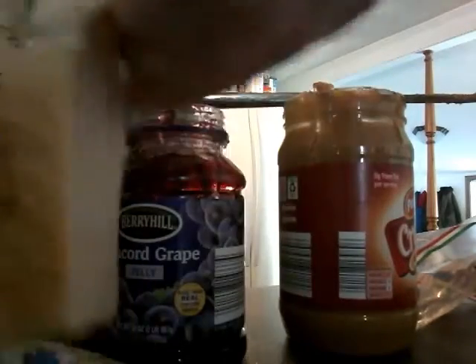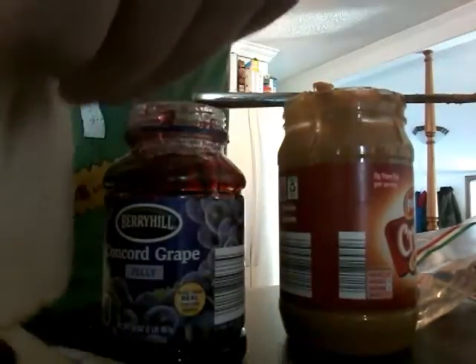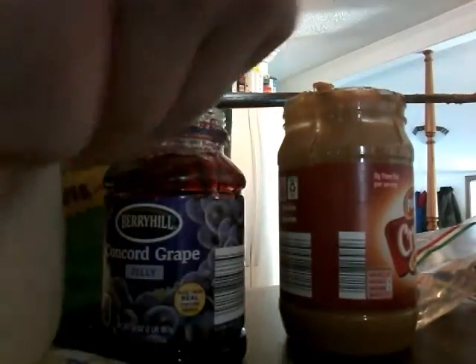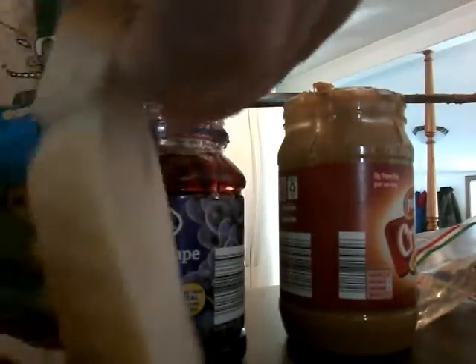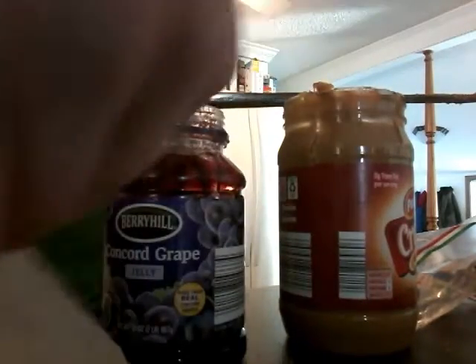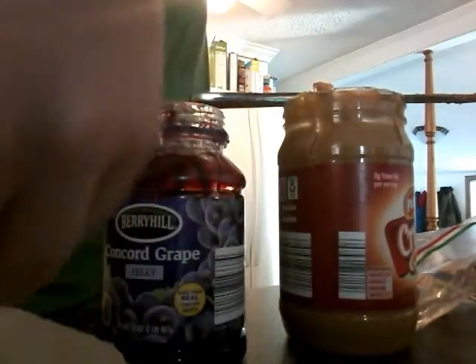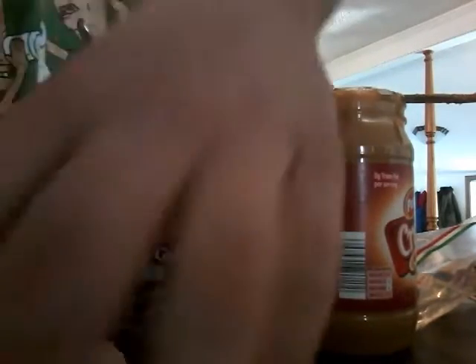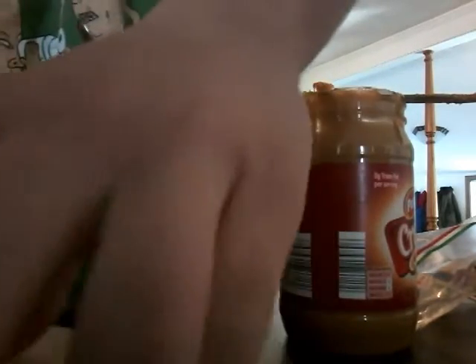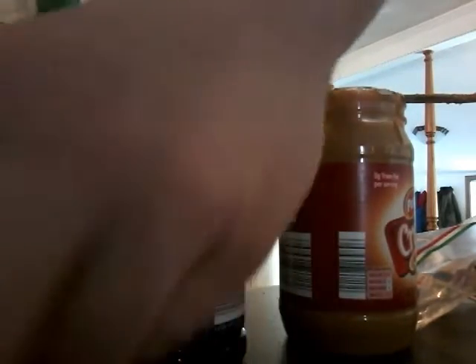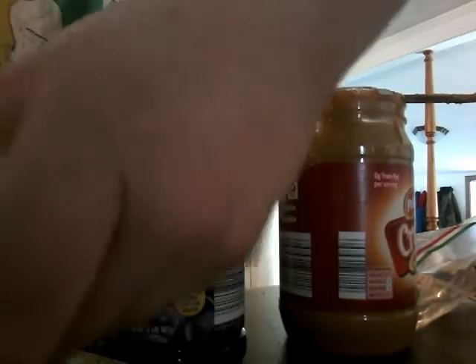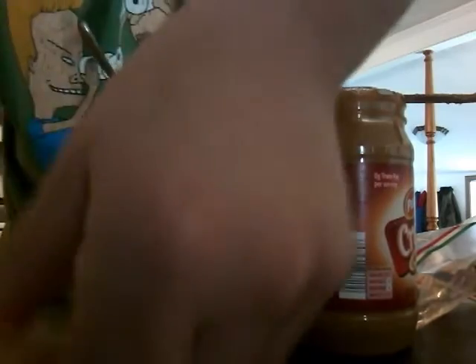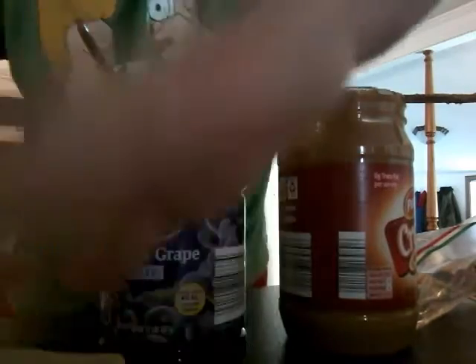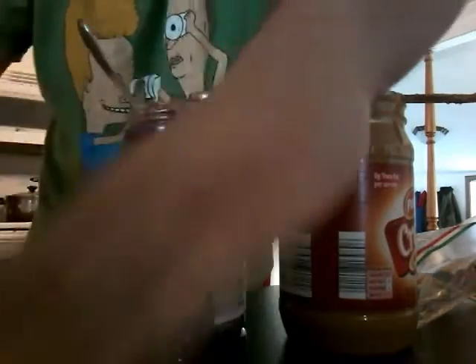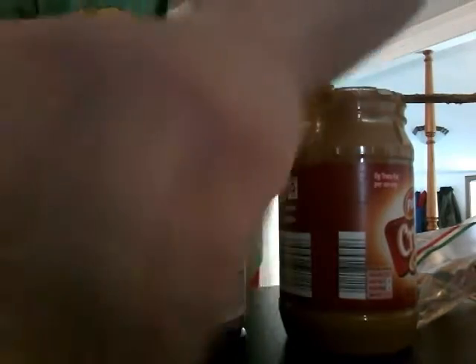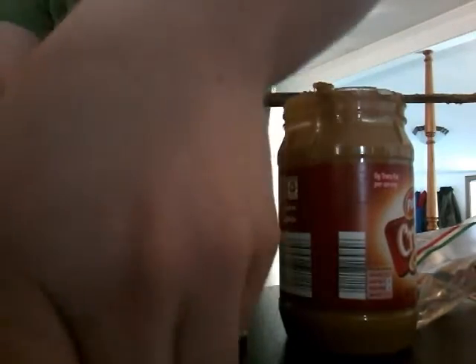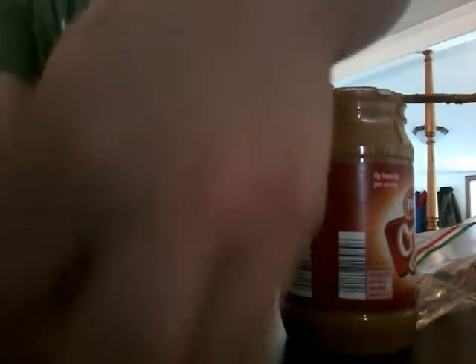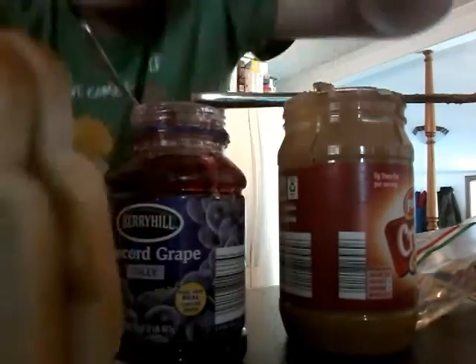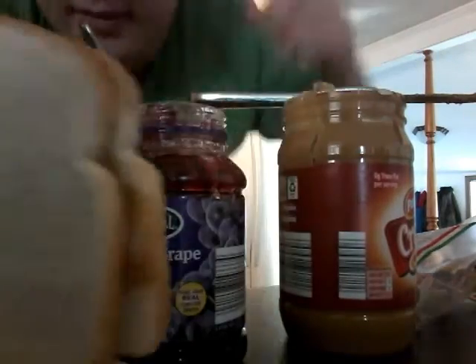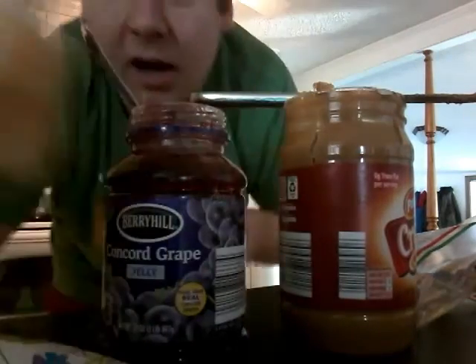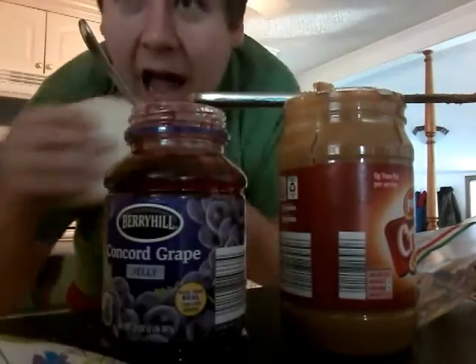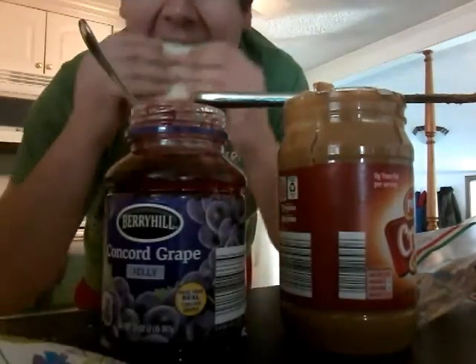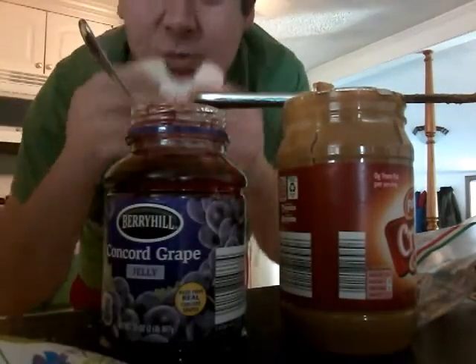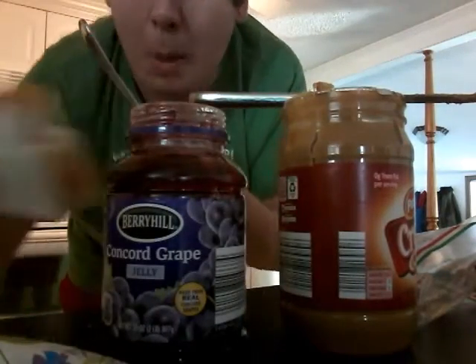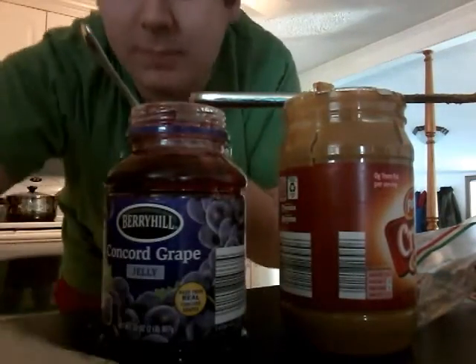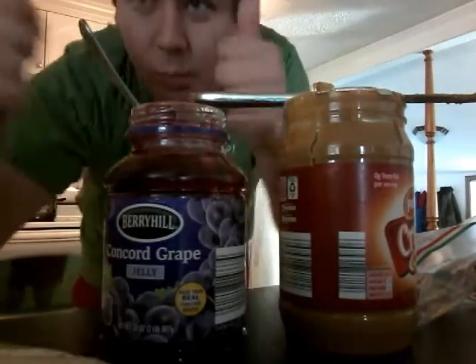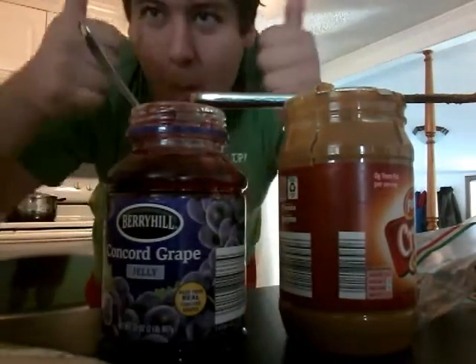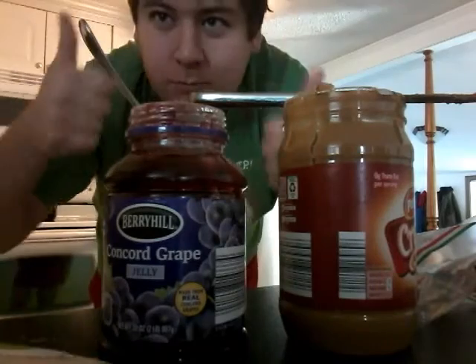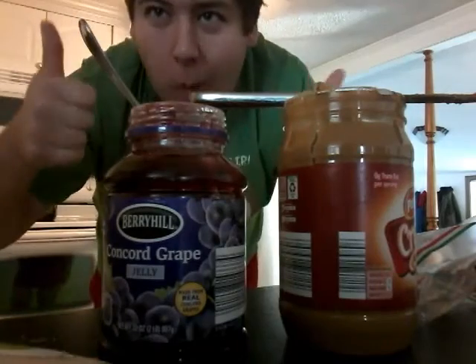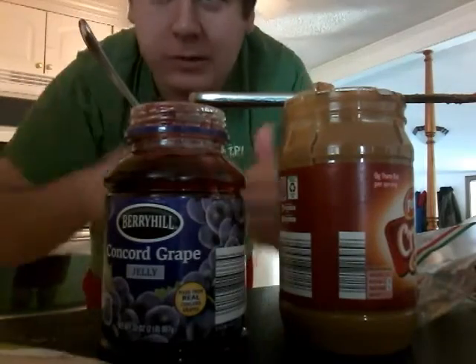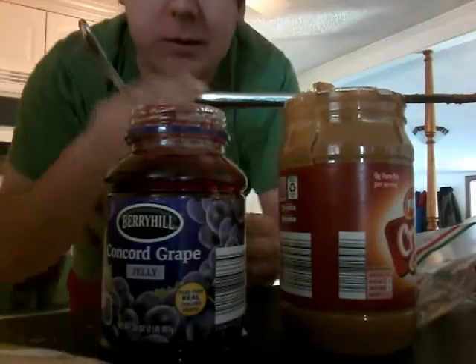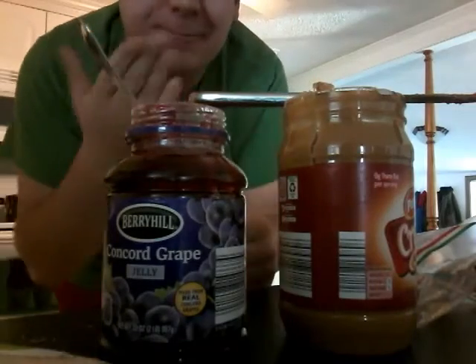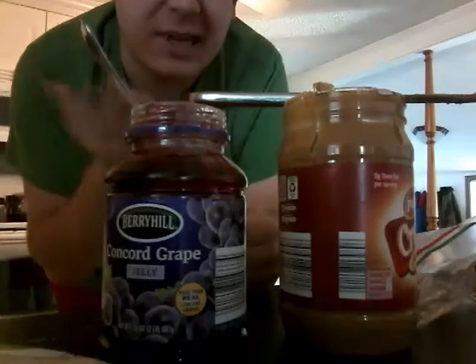And then just put it together. There we go. Look at this. Mmm. Oh yeah.